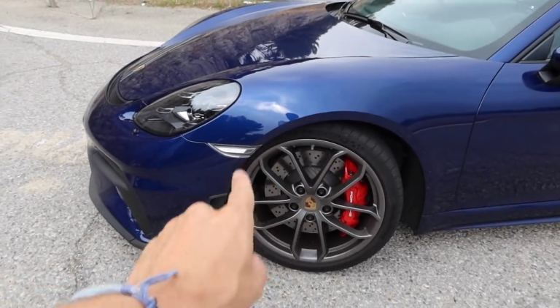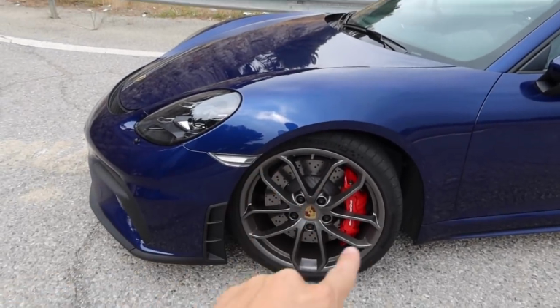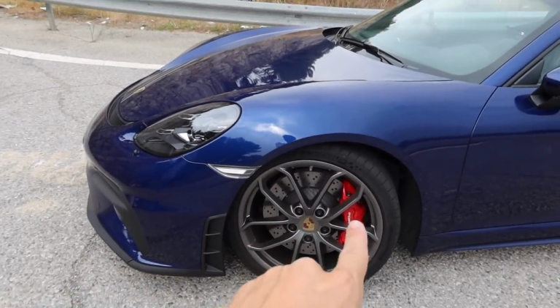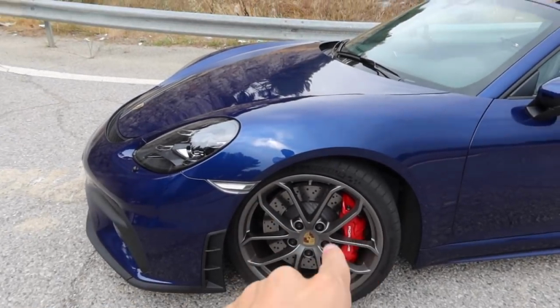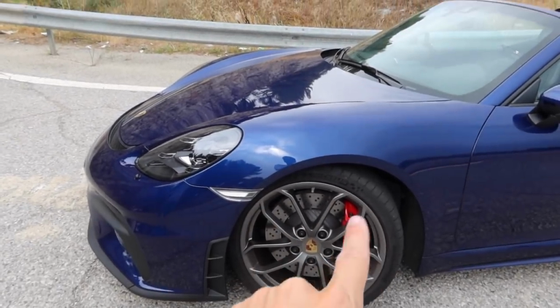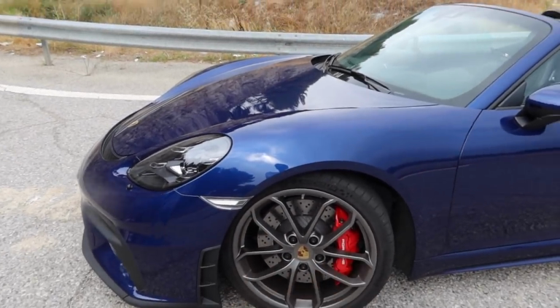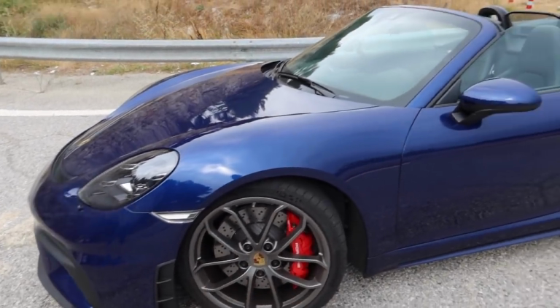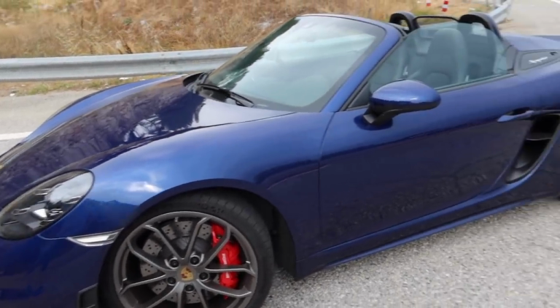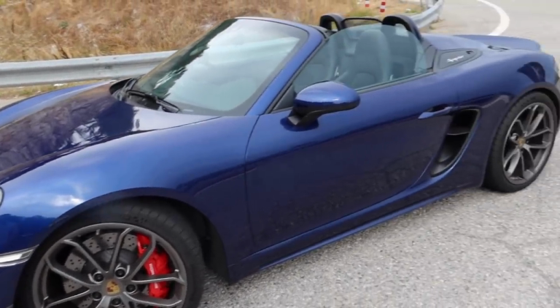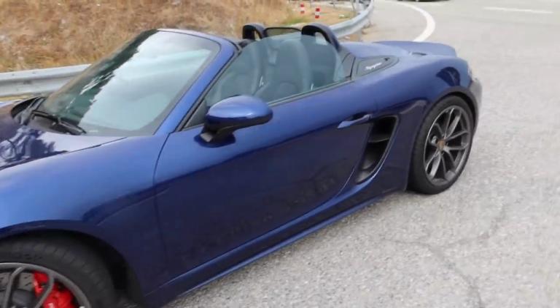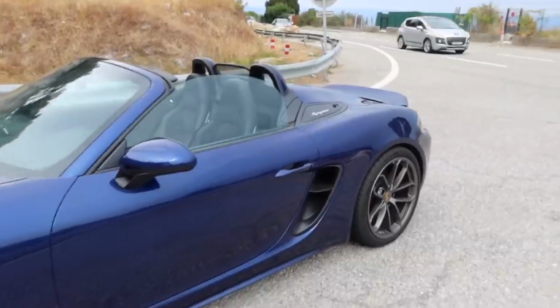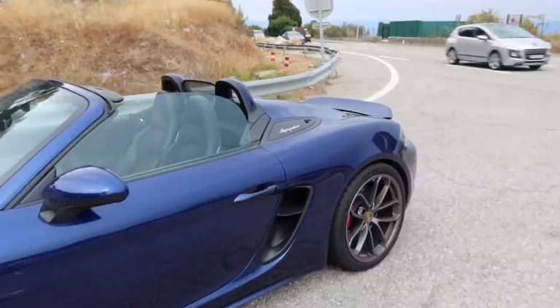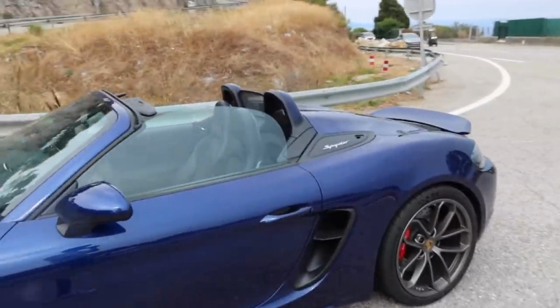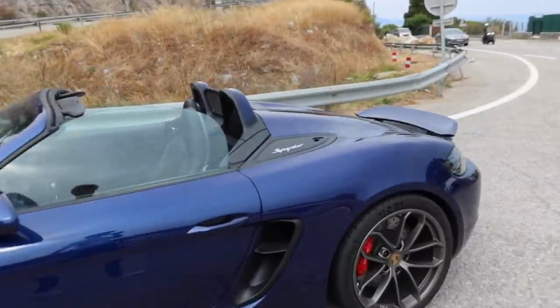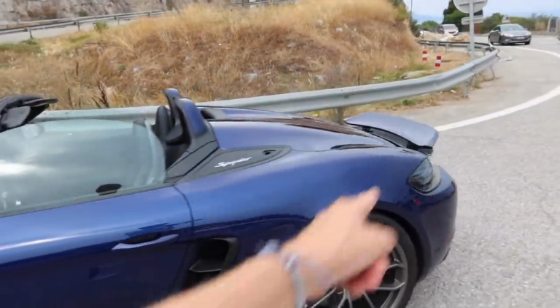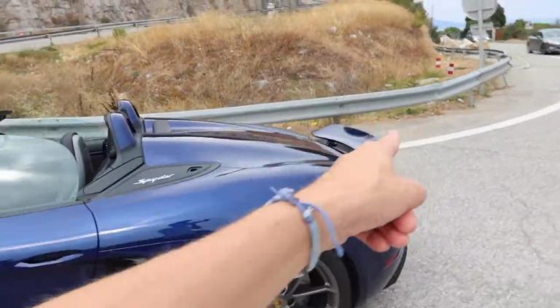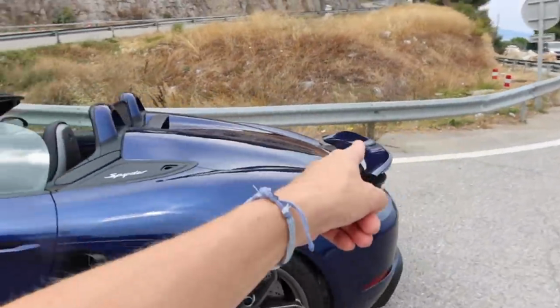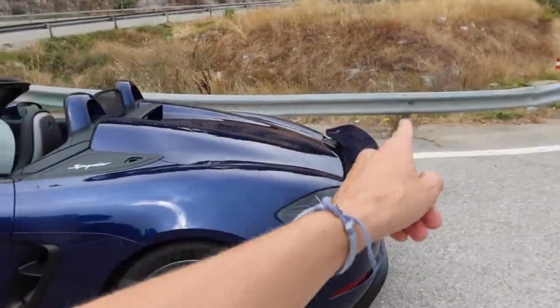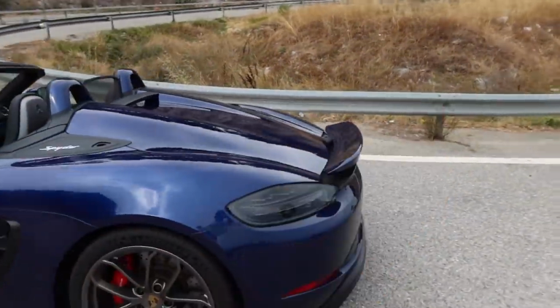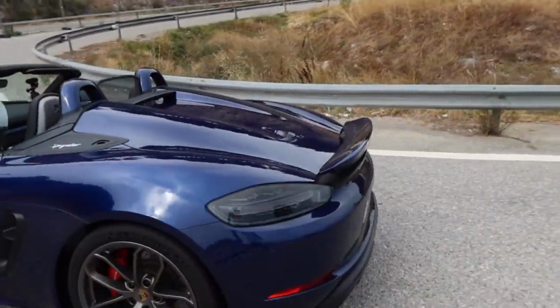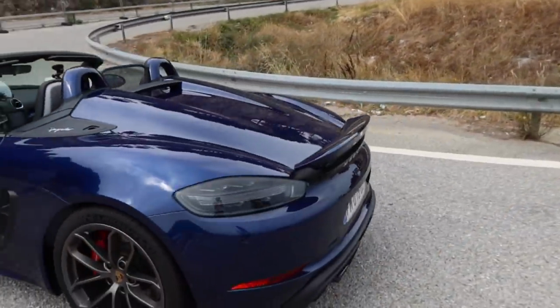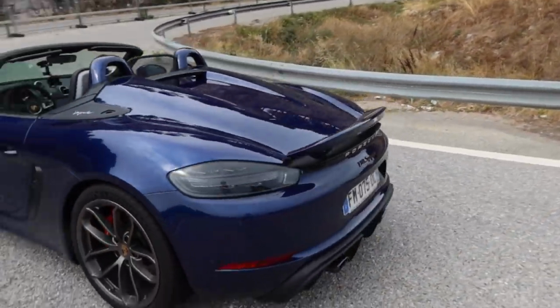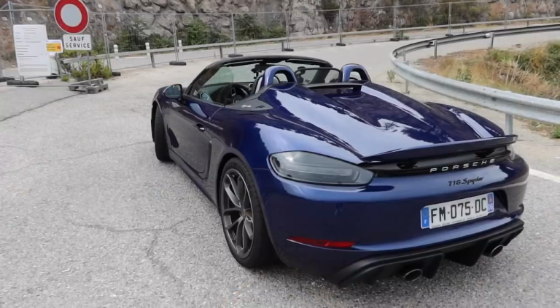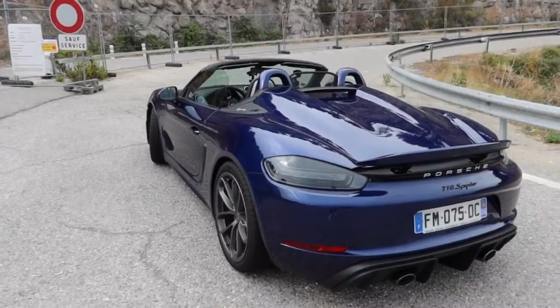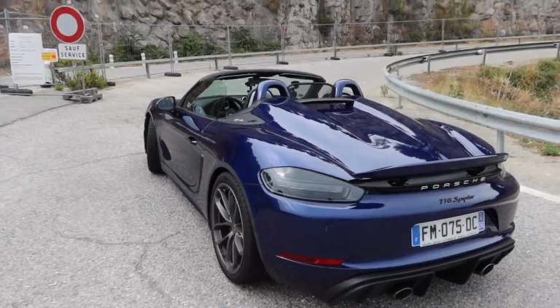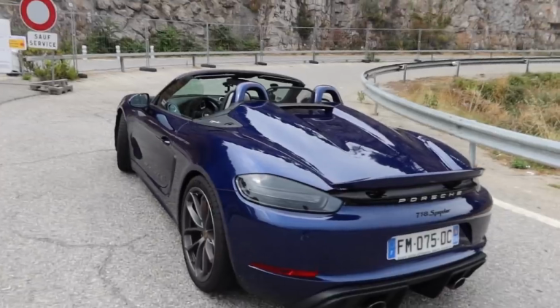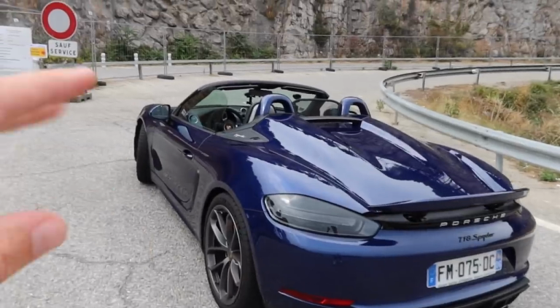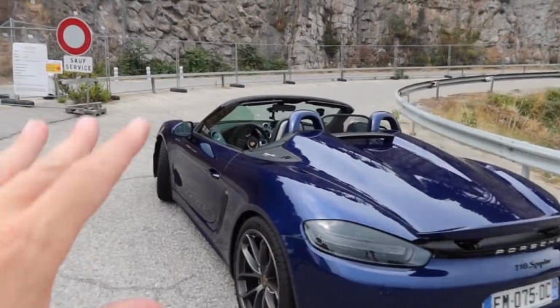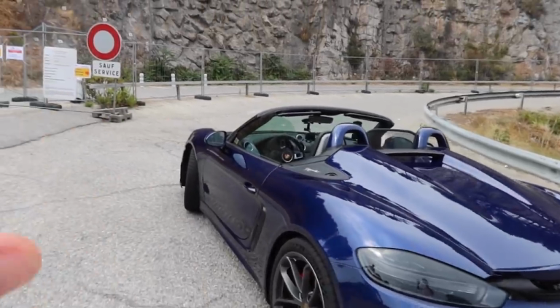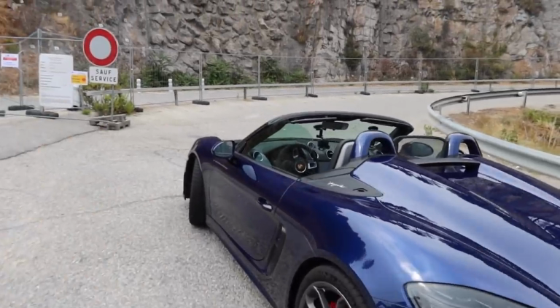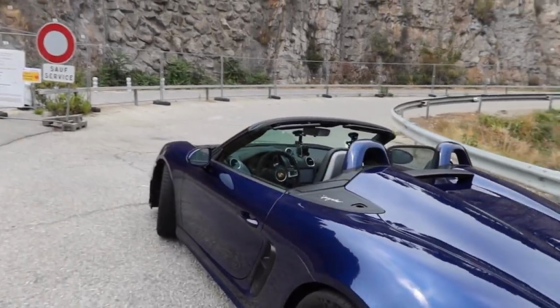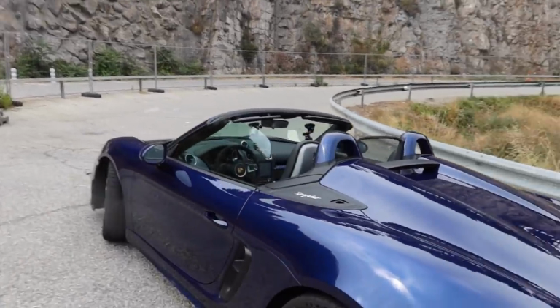In this gorgeous blue, it's got the magnesium finished wheels with the red calipers — really, really cool looking. We've got the wing up right now; you can press a button to put that up and it just looks fantastic. You do have a roof, but it's a little bit complicated.